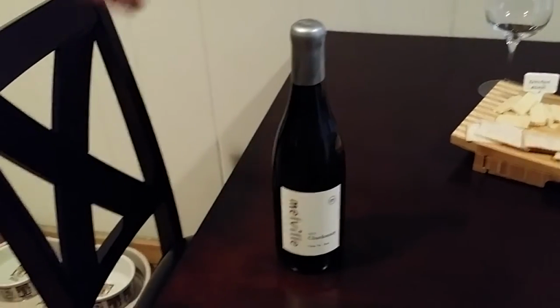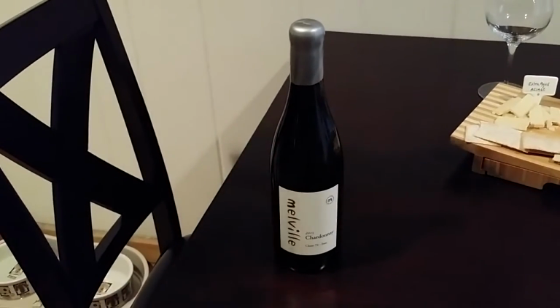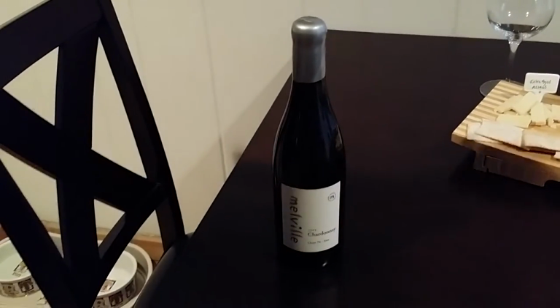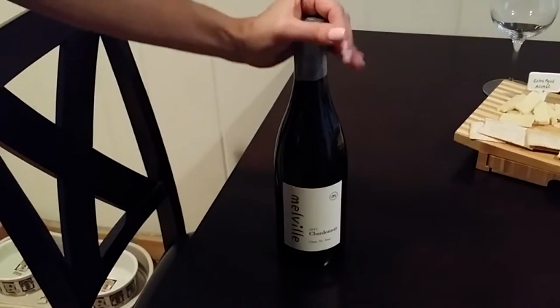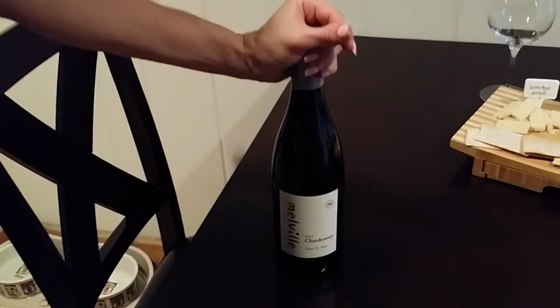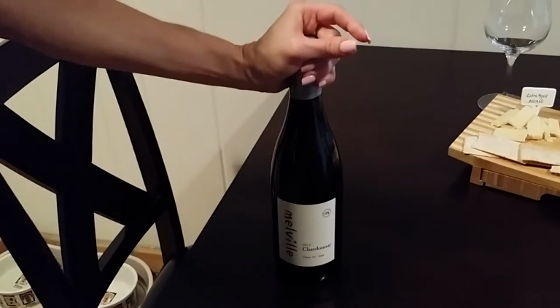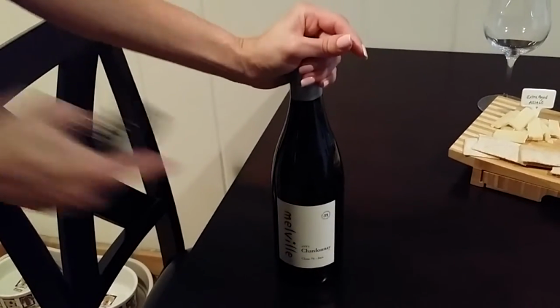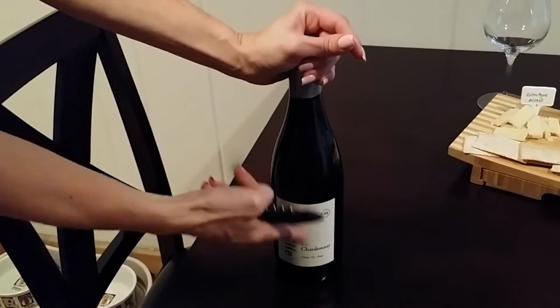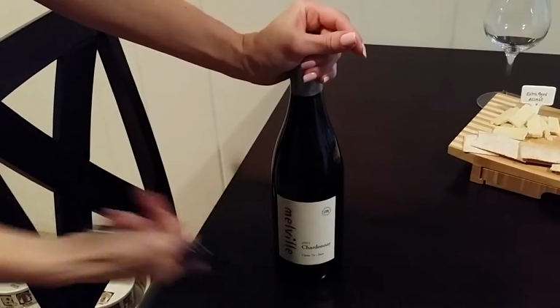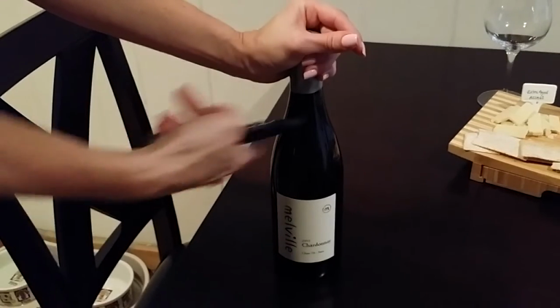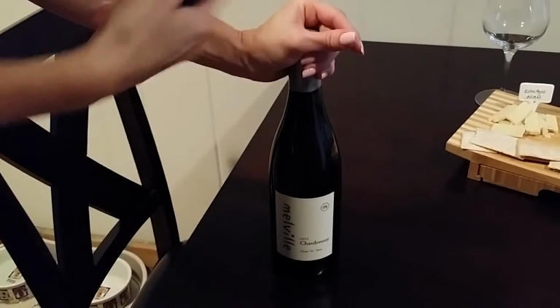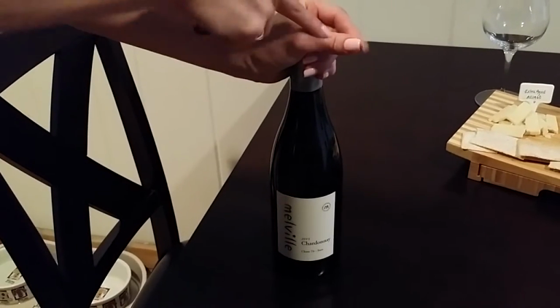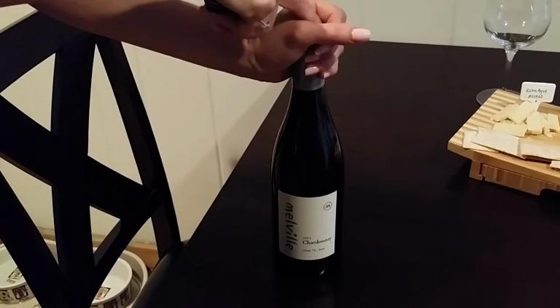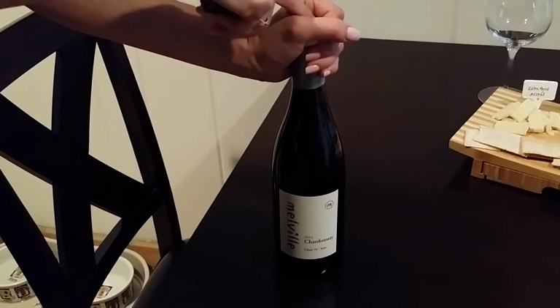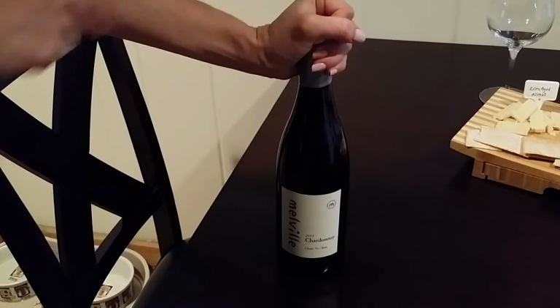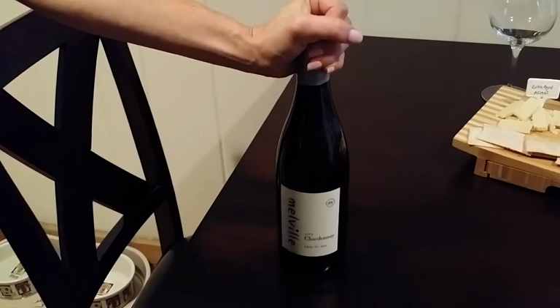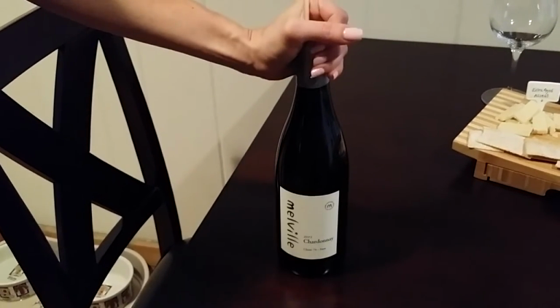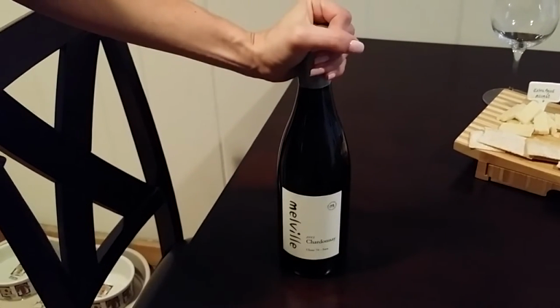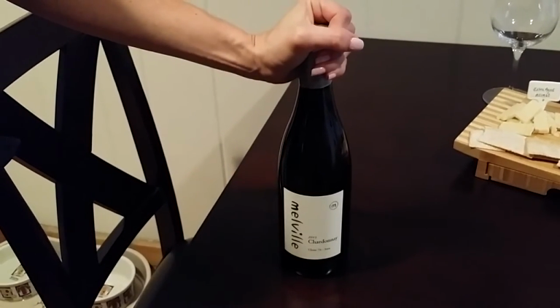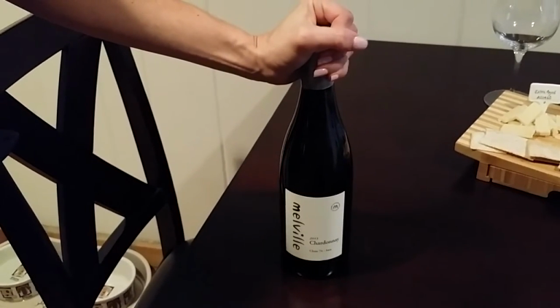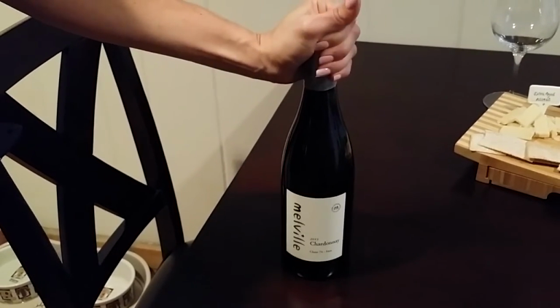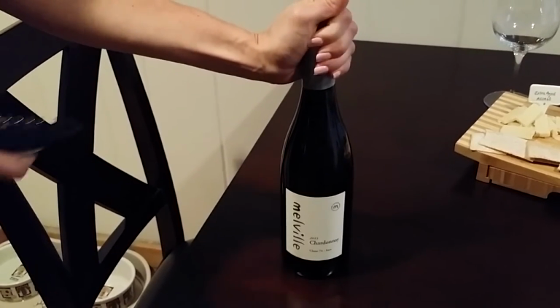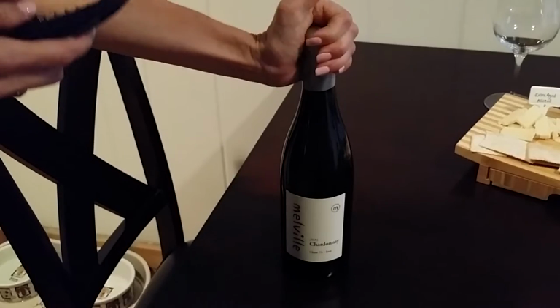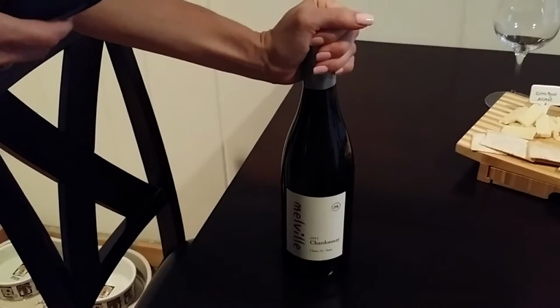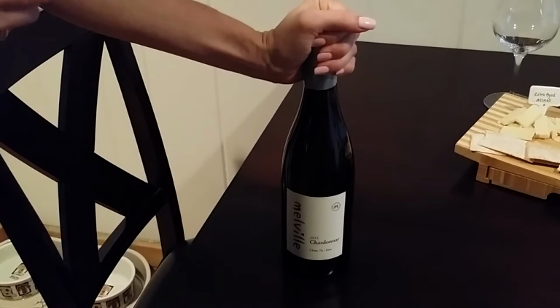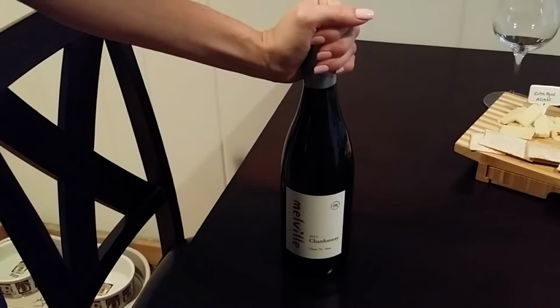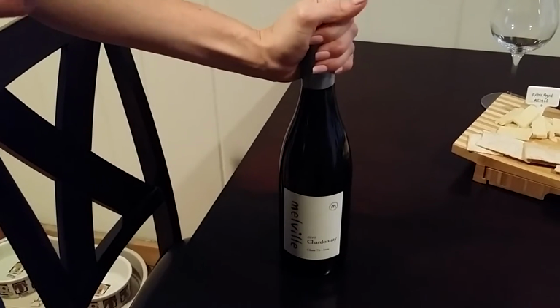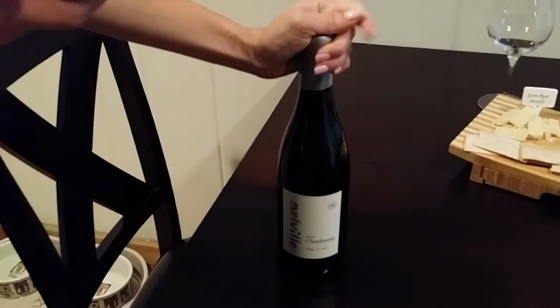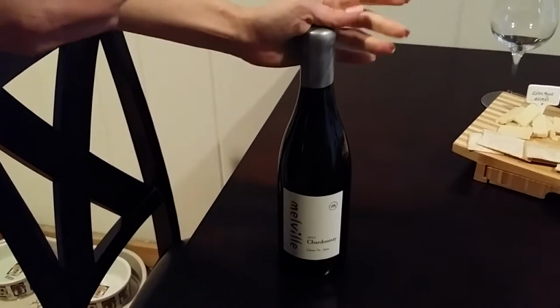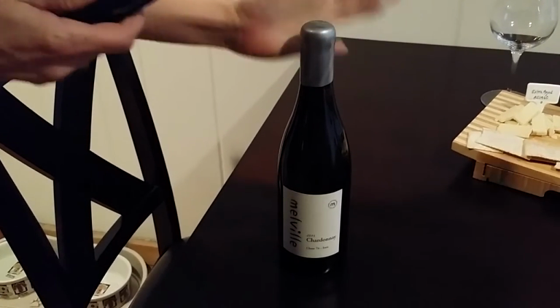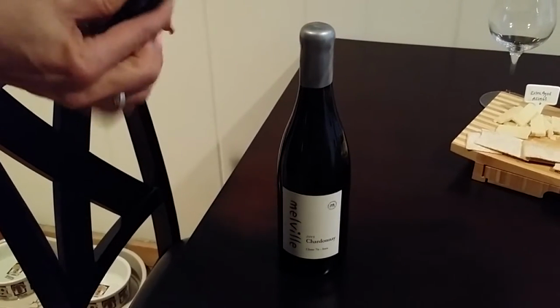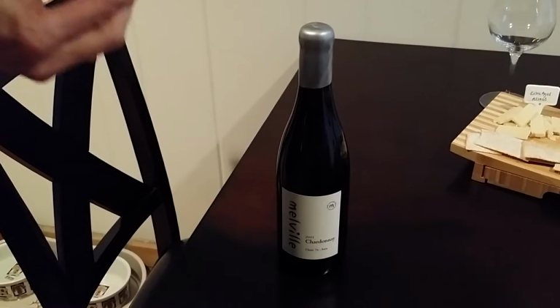You're going to start by warming up — well, this is a Chardonnay, so it's a cold bottle. You're going to want to warm up the cap with your hand, just a little bit. Some people run it under hot water, but I don't really recommend that. I don't think it's necessary.